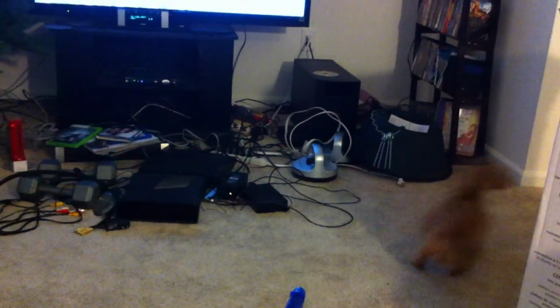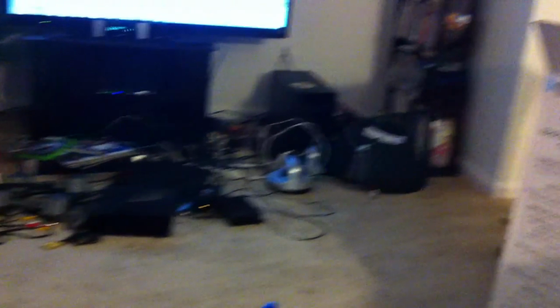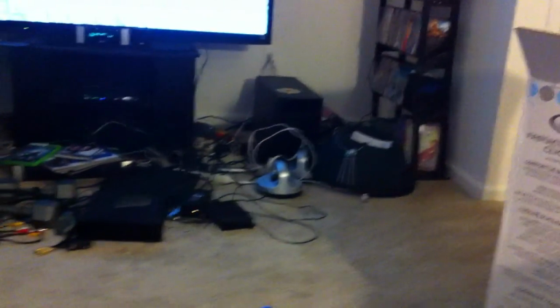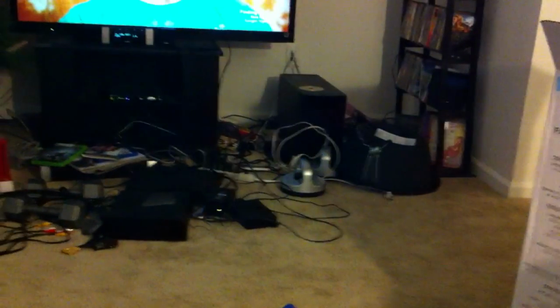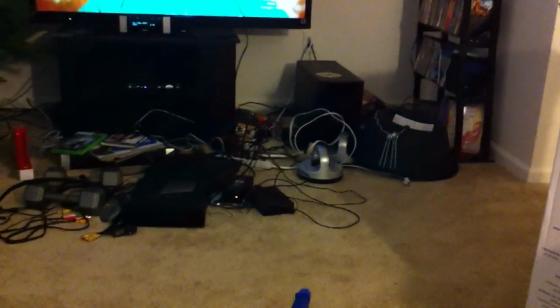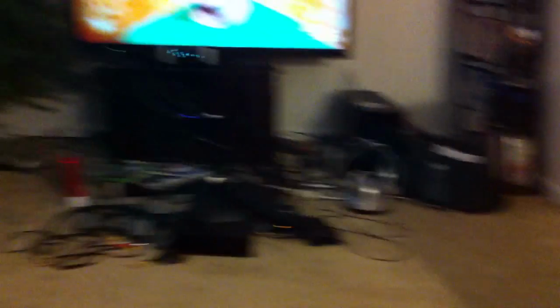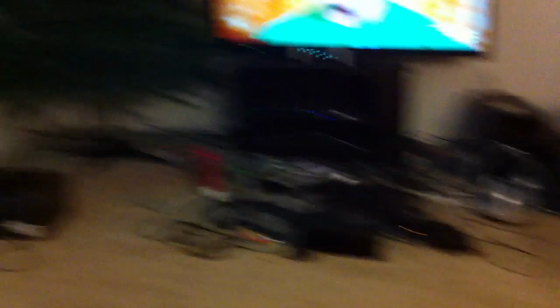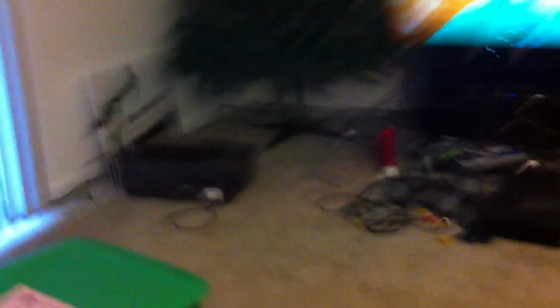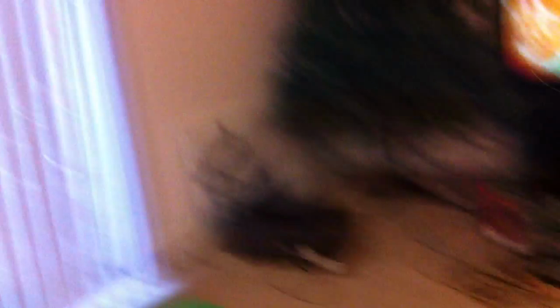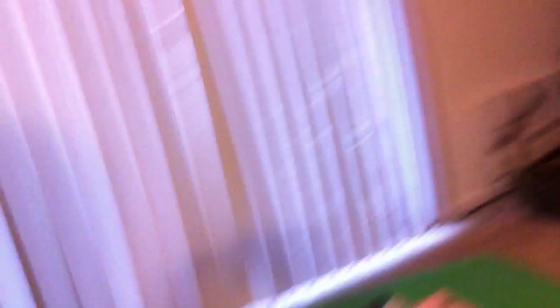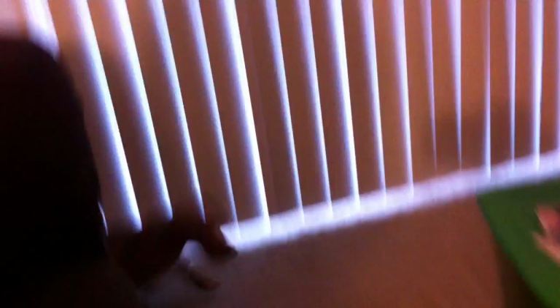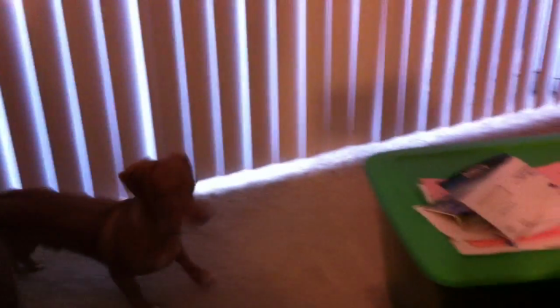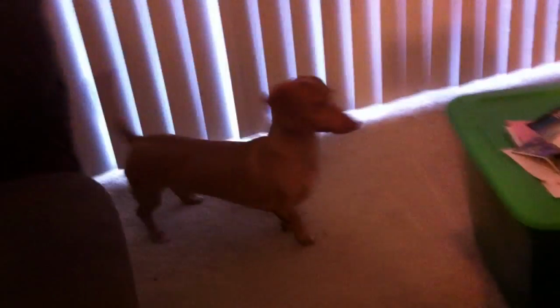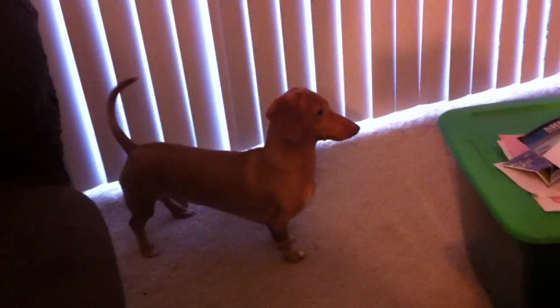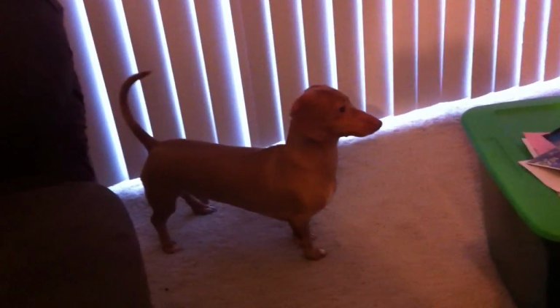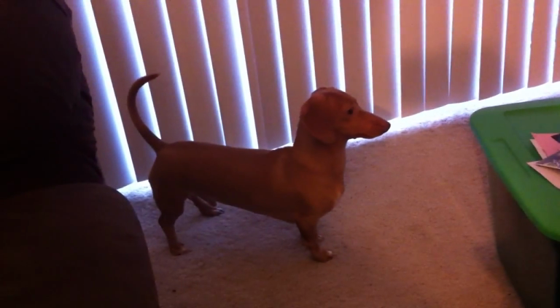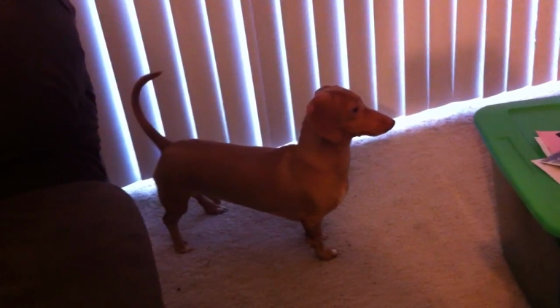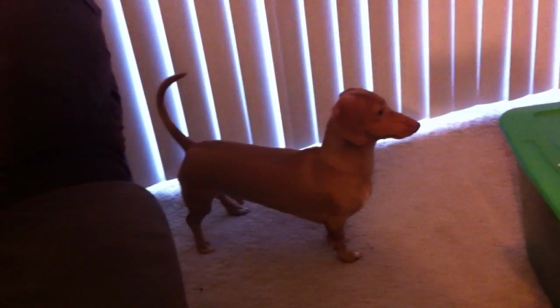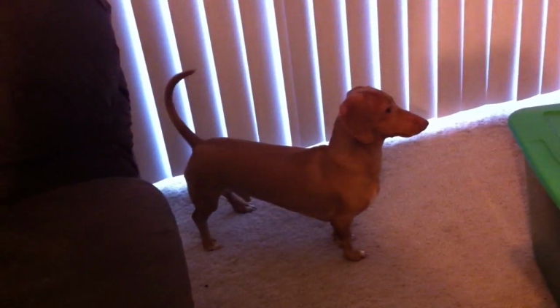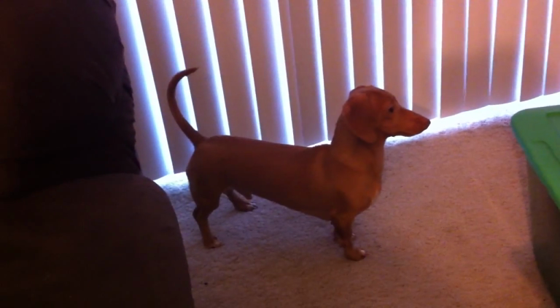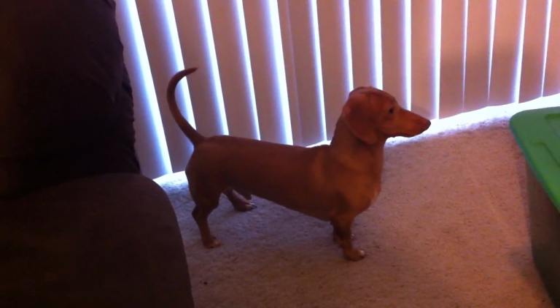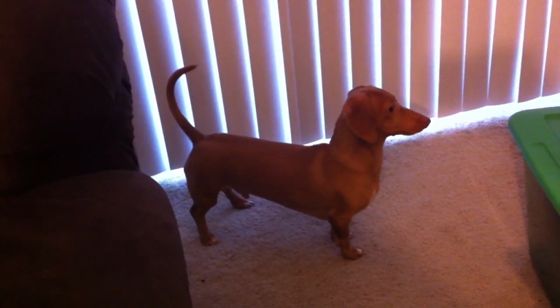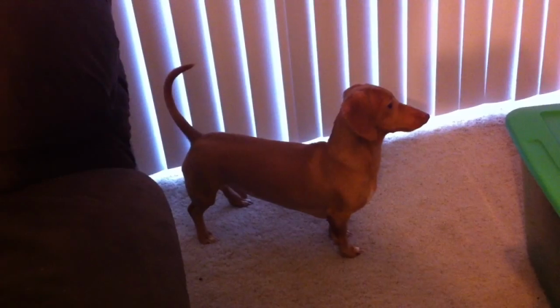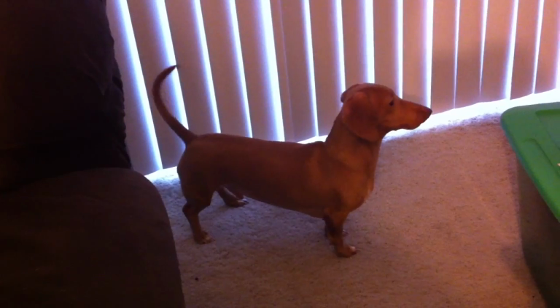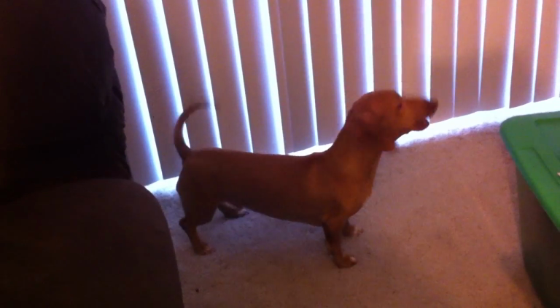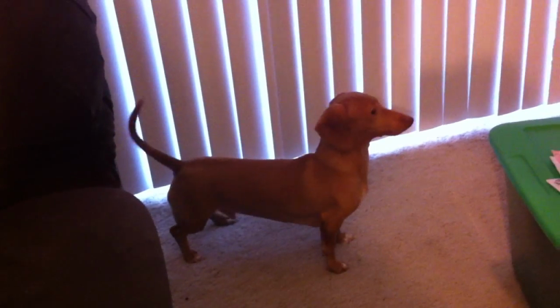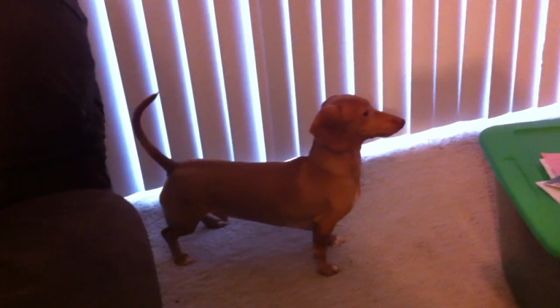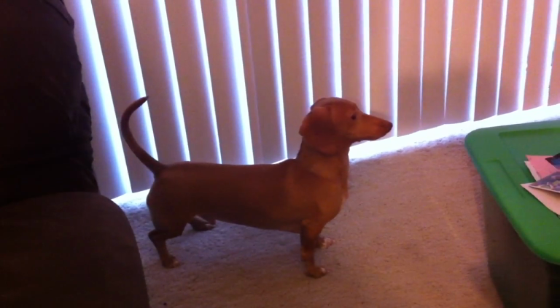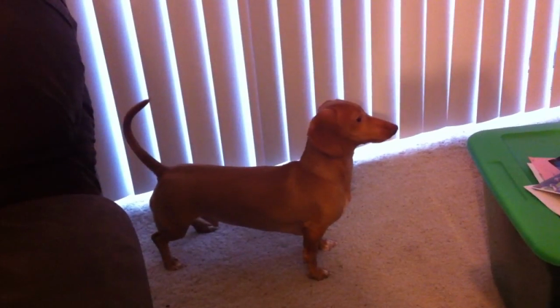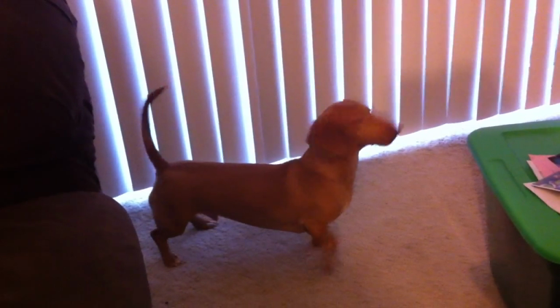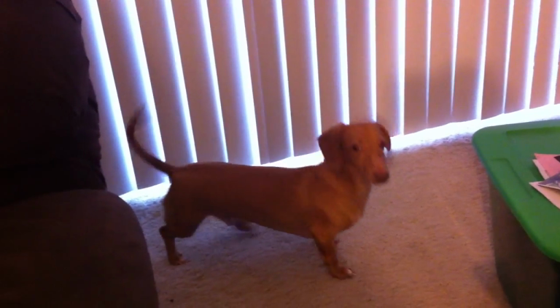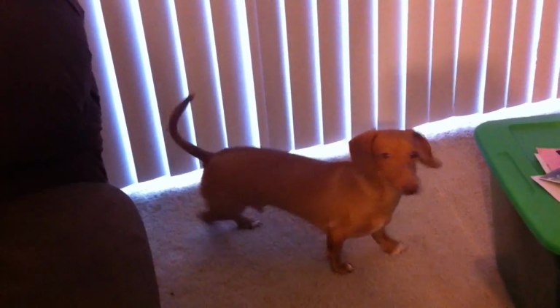Imagine the type of personality it takes to land on a 700 to 800-pound lion and chase it up a tree — that's the Rhodesian Ridgeback.